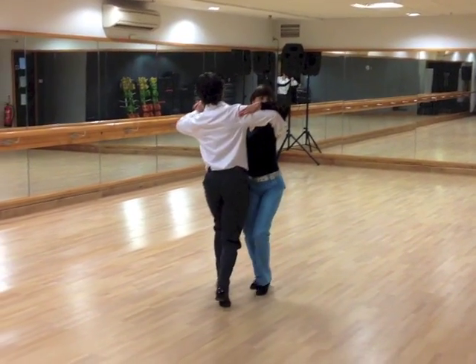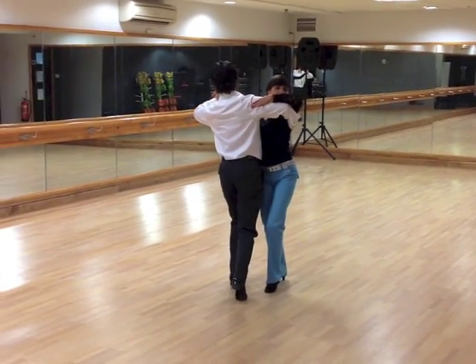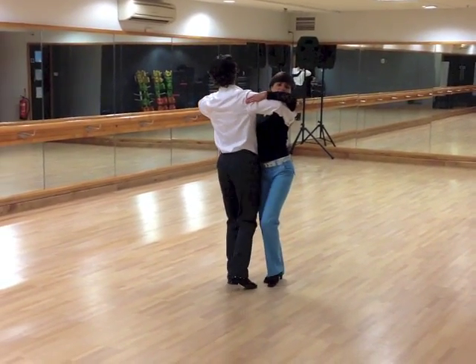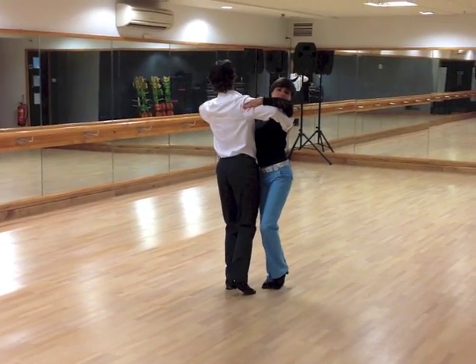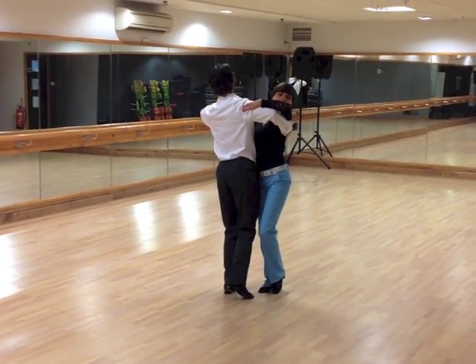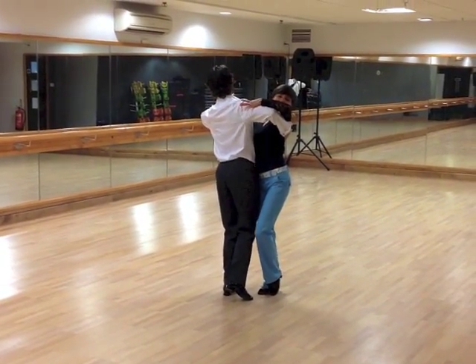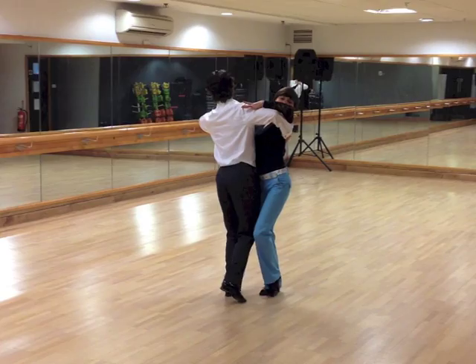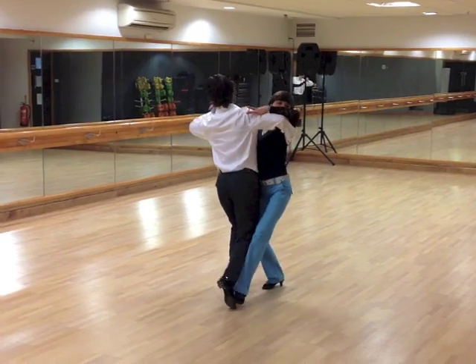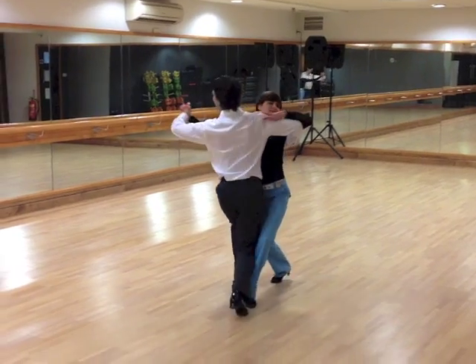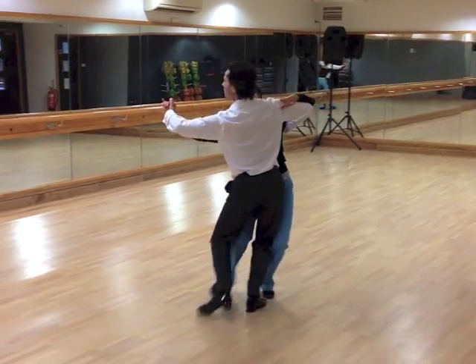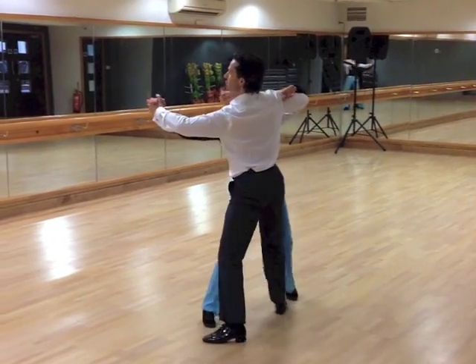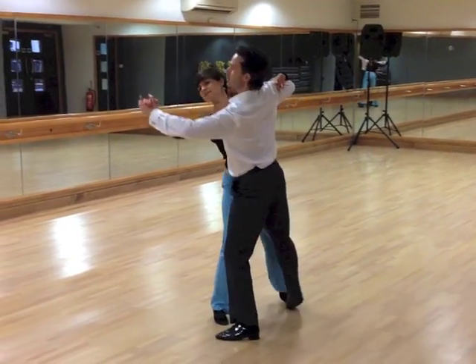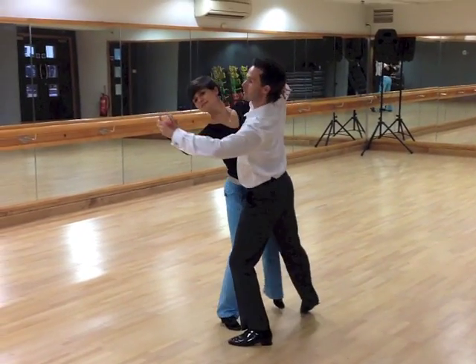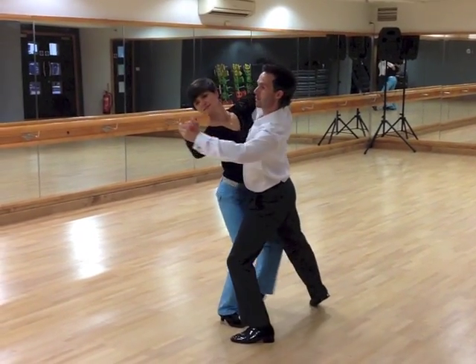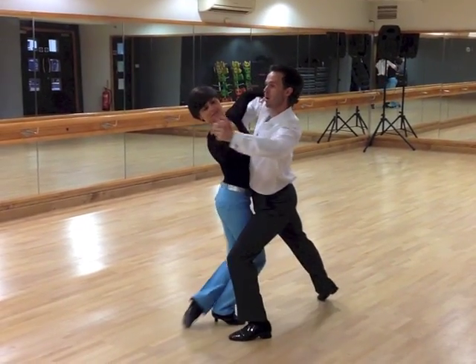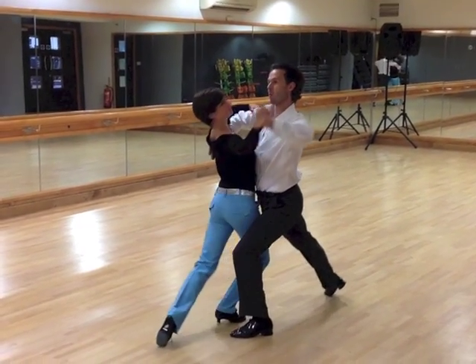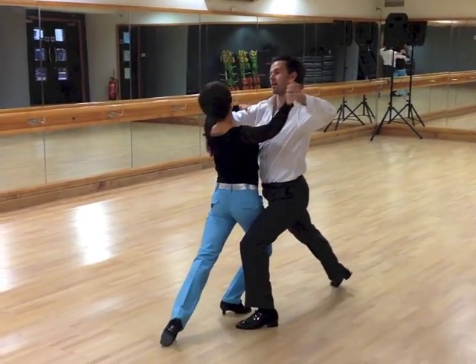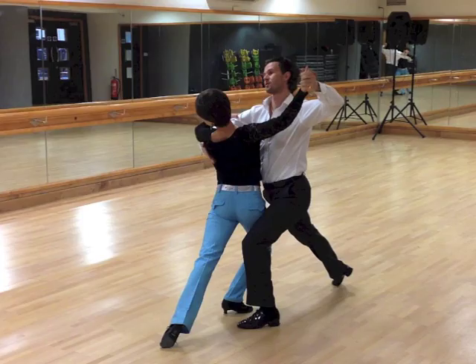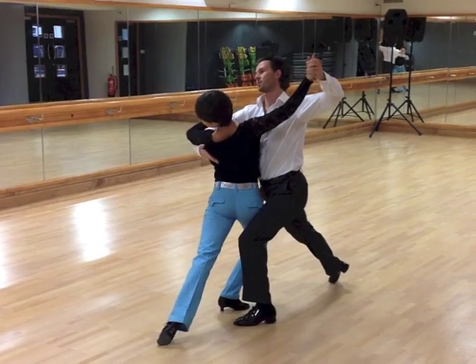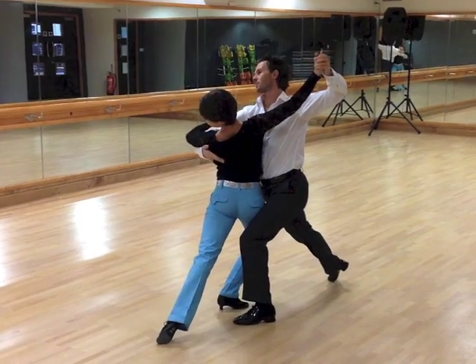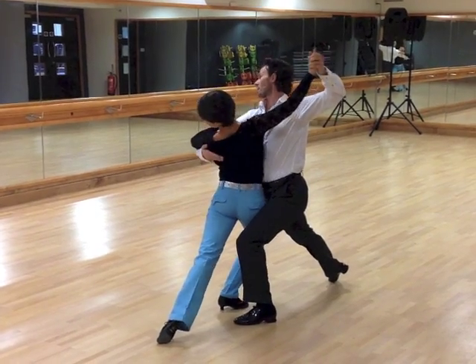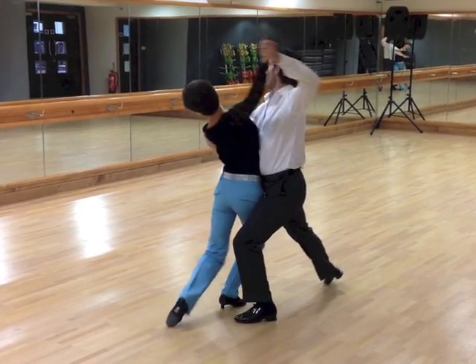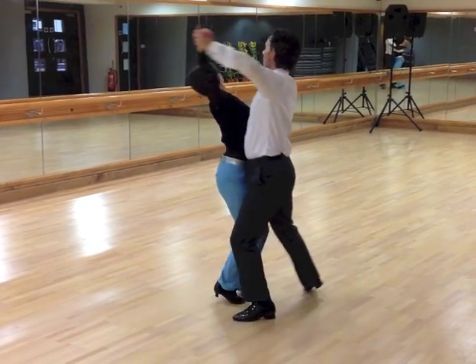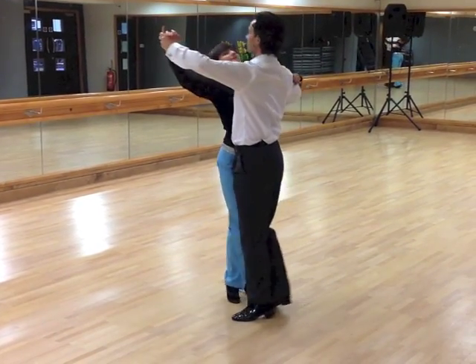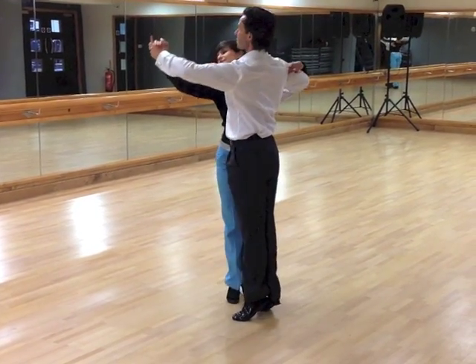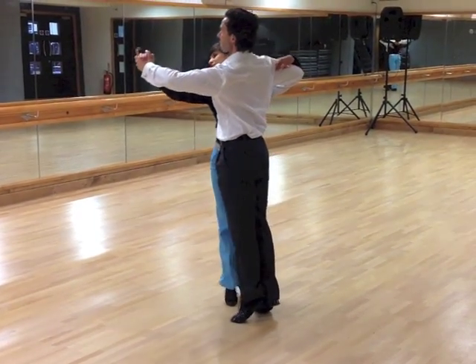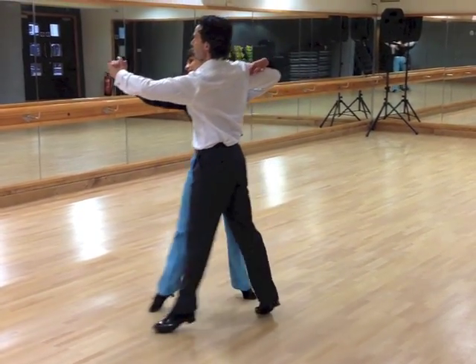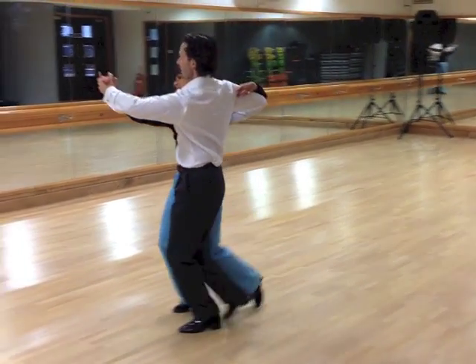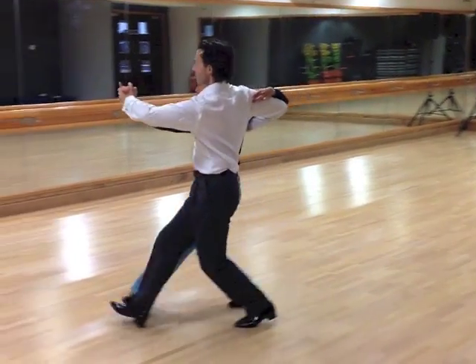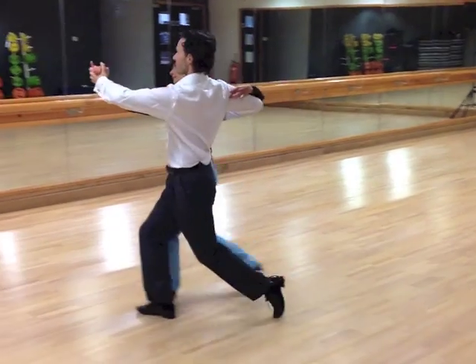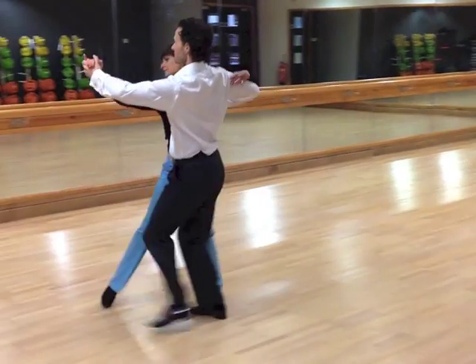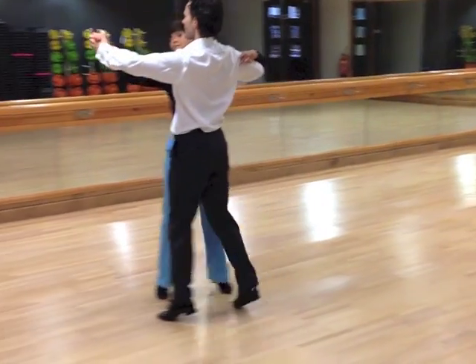Now we're going to throw it out this way. 1, 2, 3. 1, 2, 3. 1, 2, 3. Promenade, chest set.